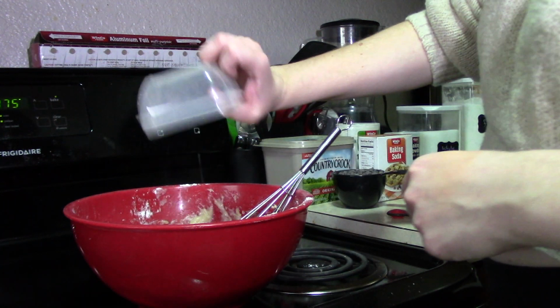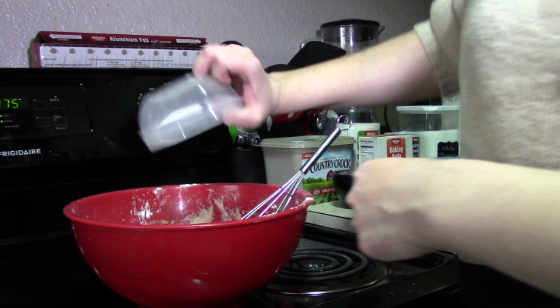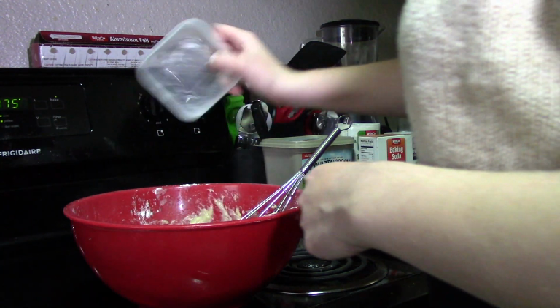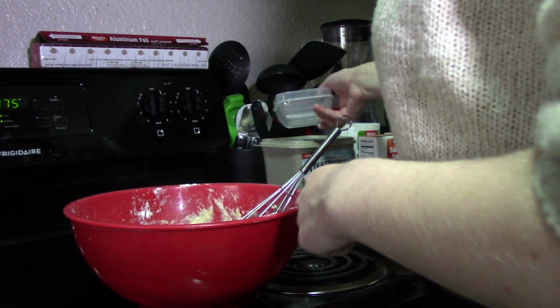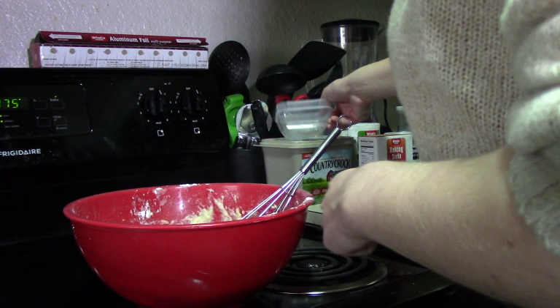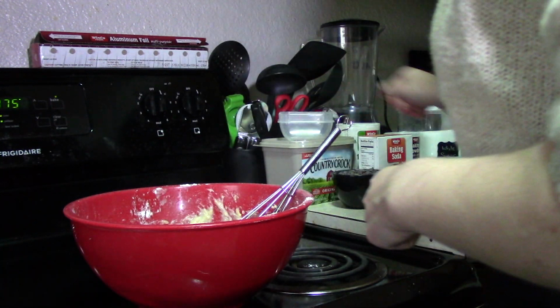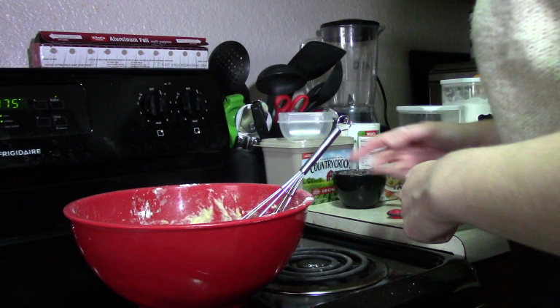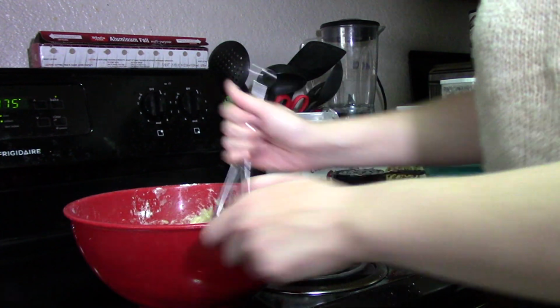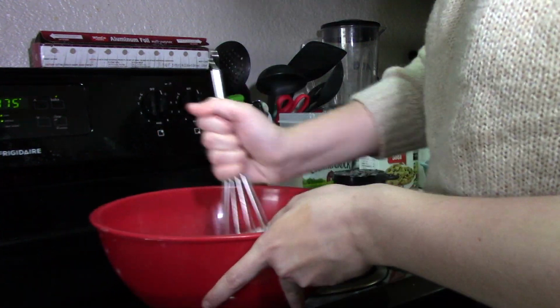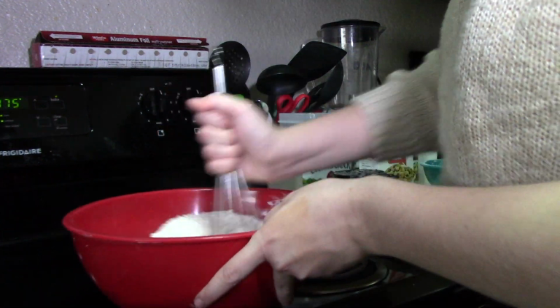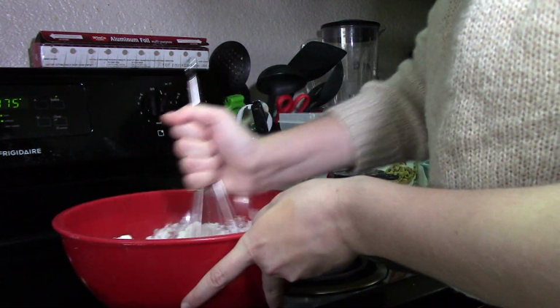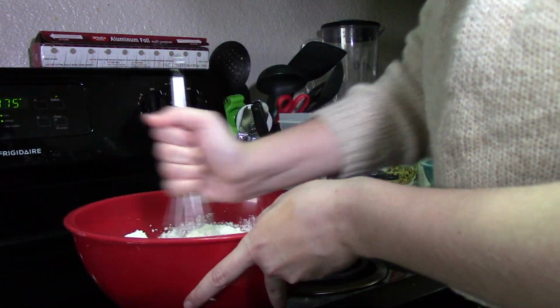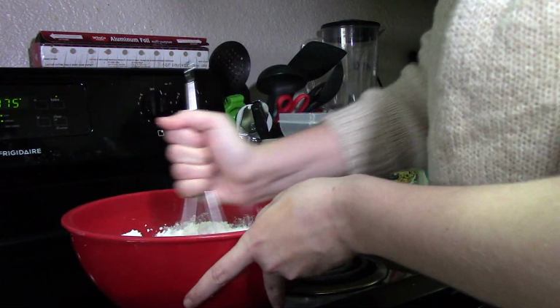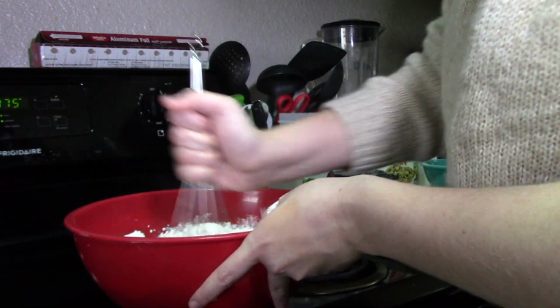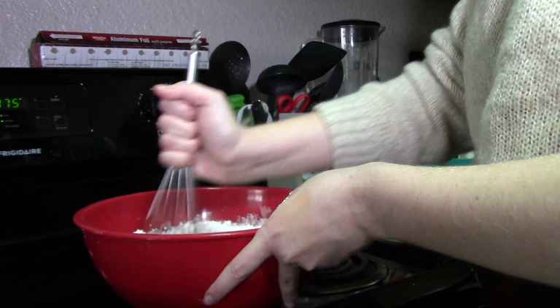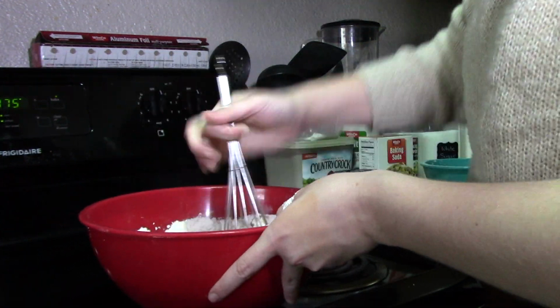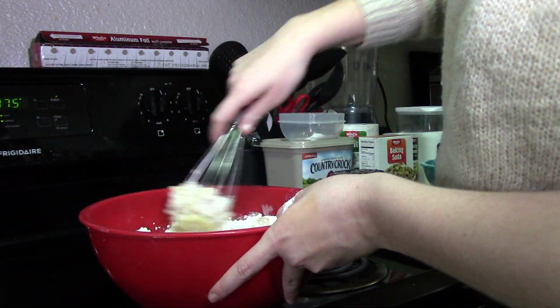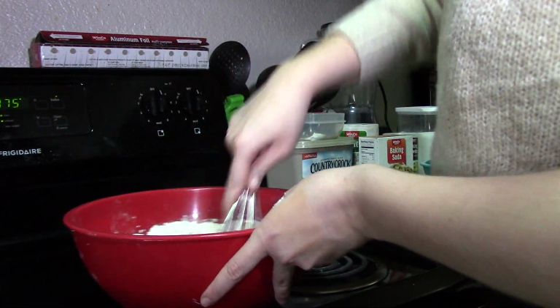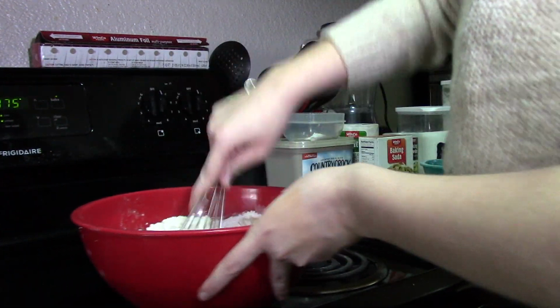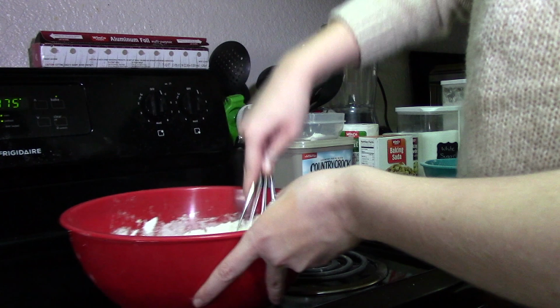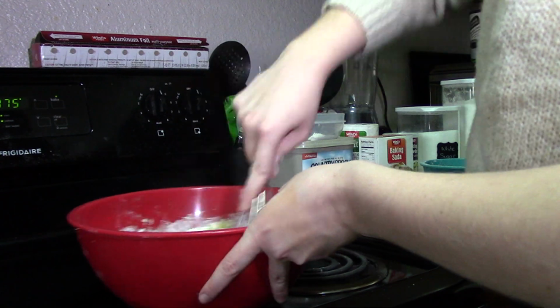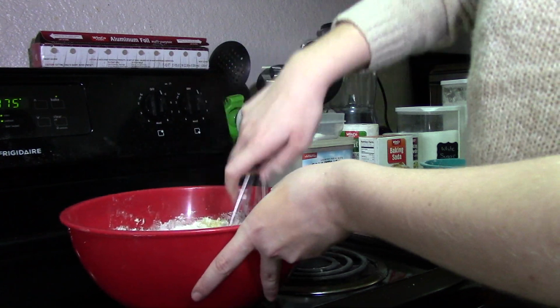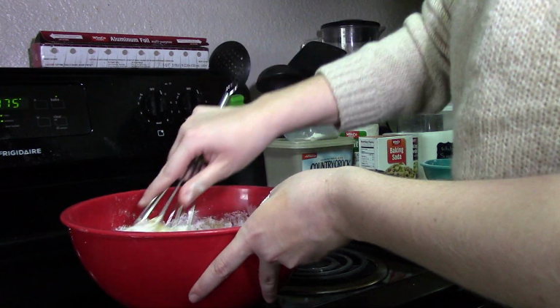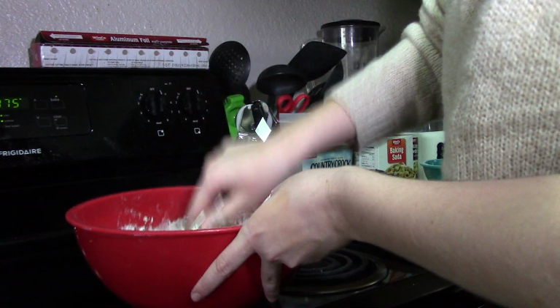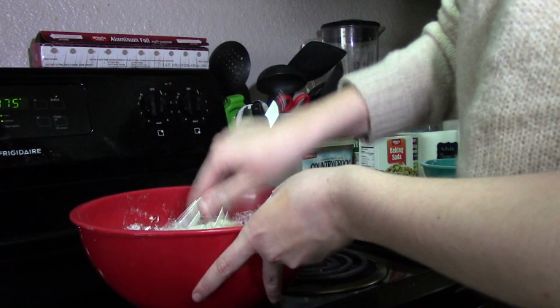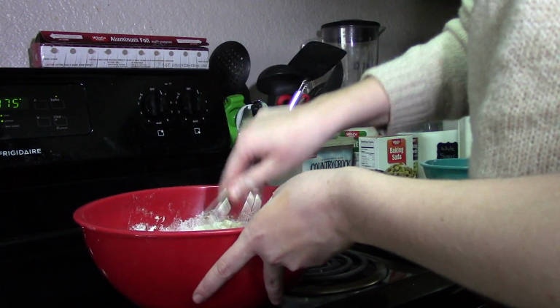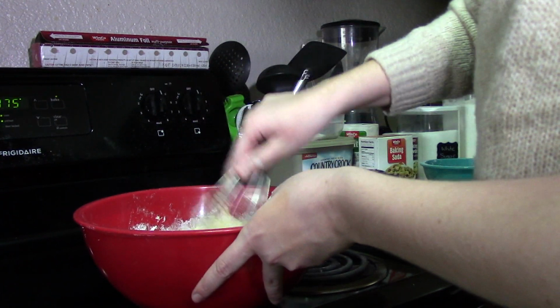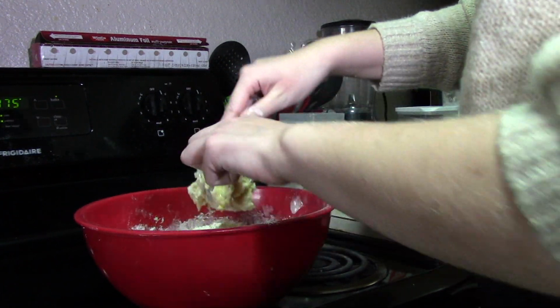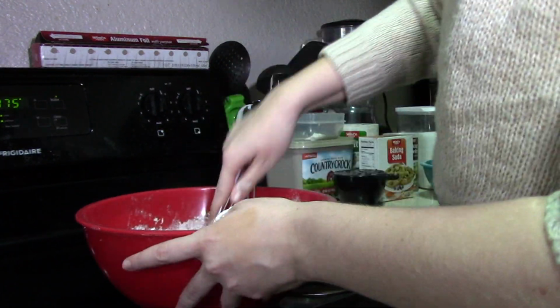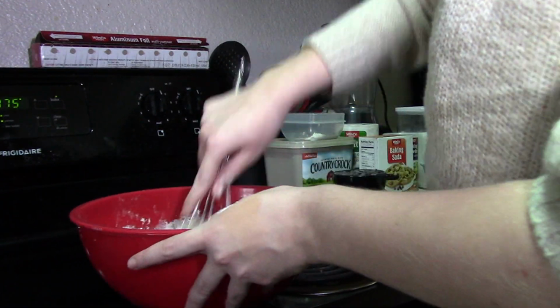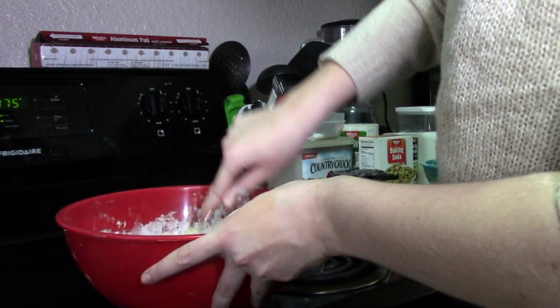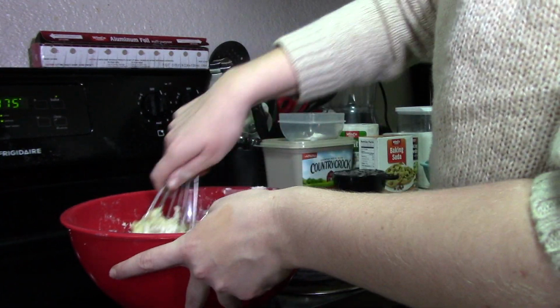I like to mix my baking powder and baking soda in the same container just to save a dish from having to be cleaned afterwards, so go ahead and add that in. After that, make sure you mix everything really well — I like to make sure everything is blended together before adding the chocolate chips.